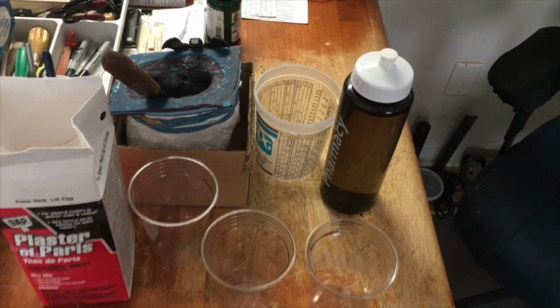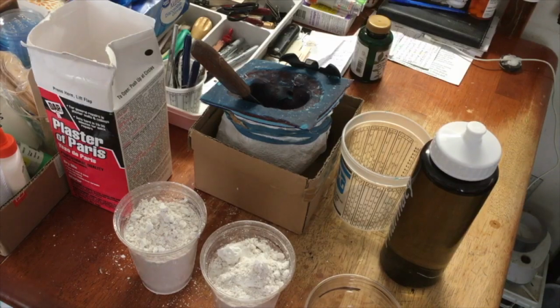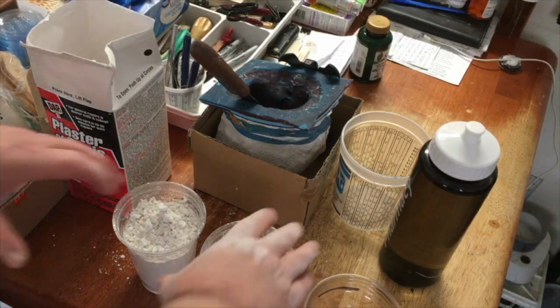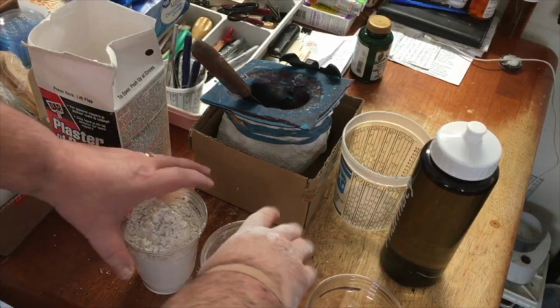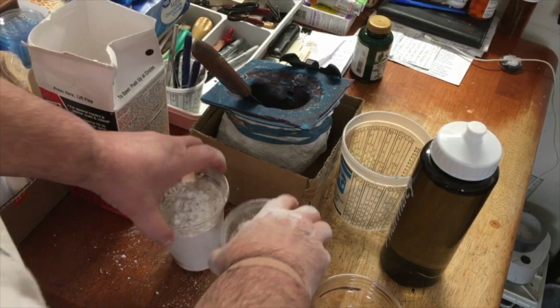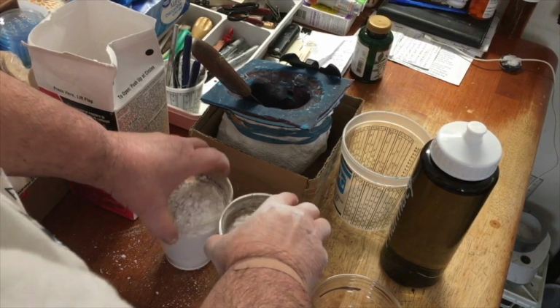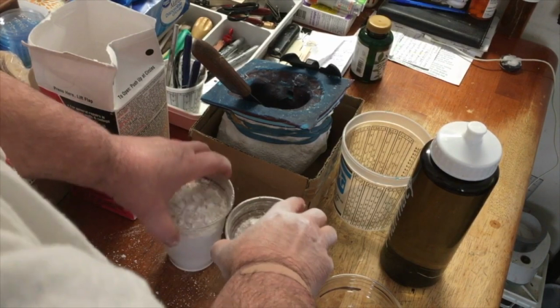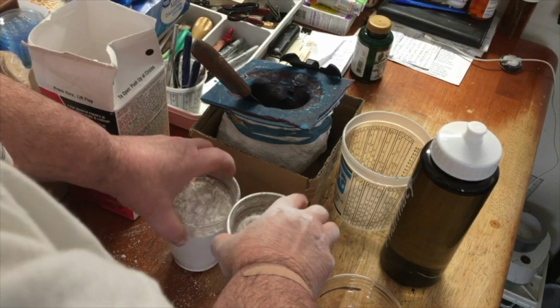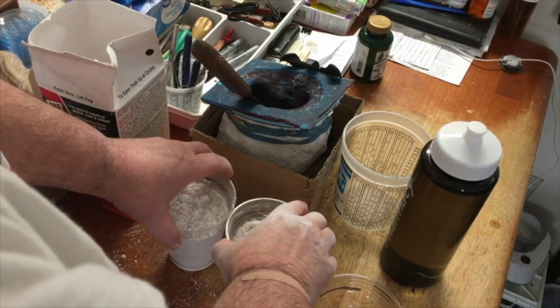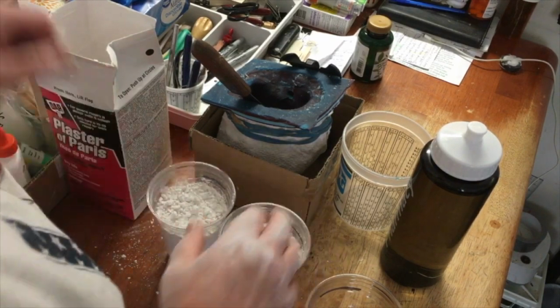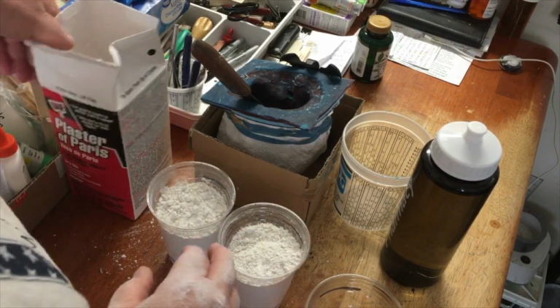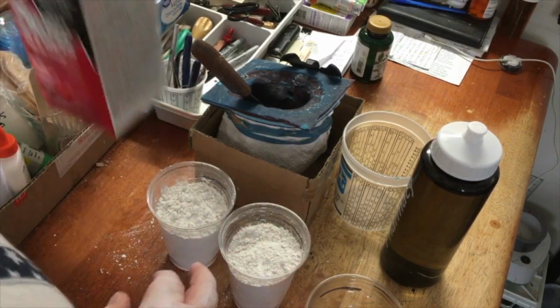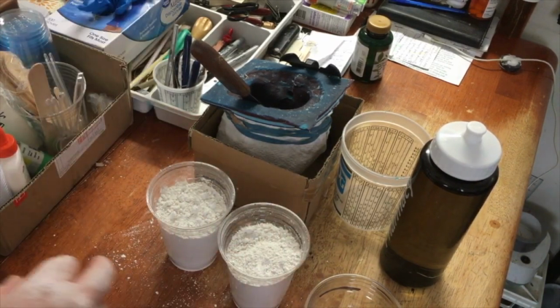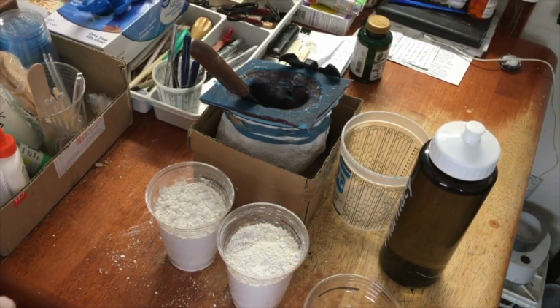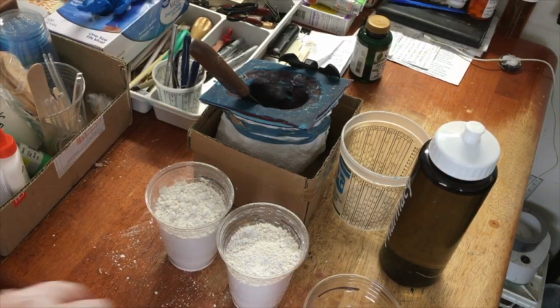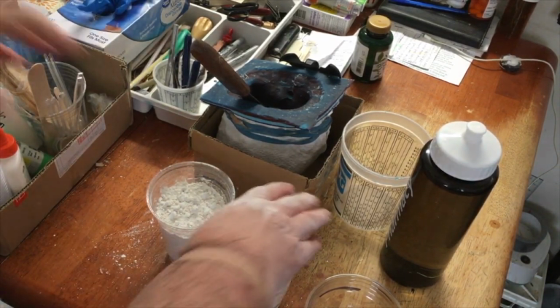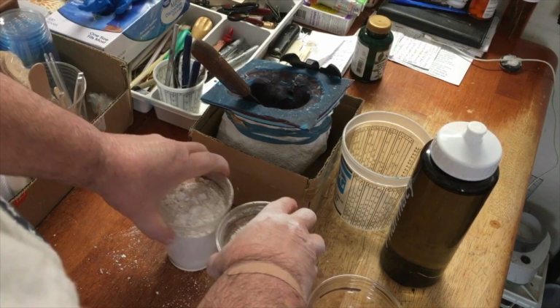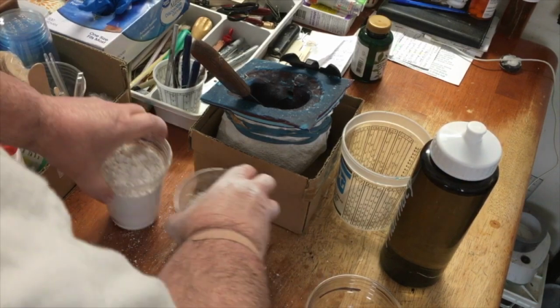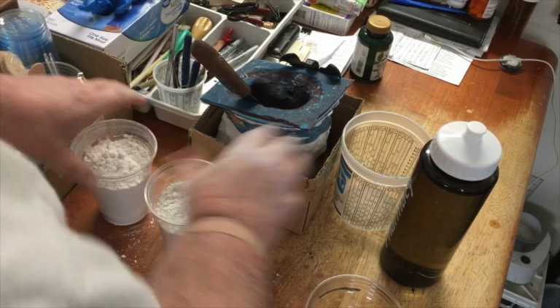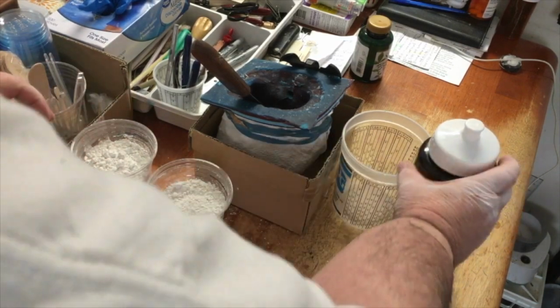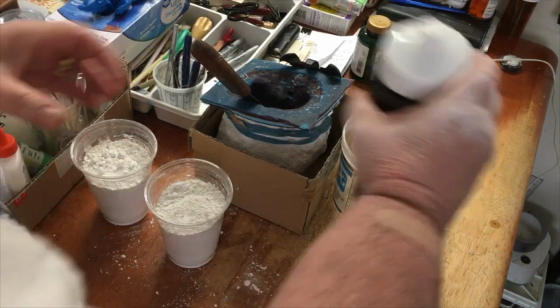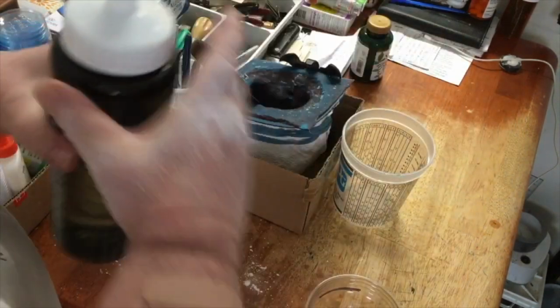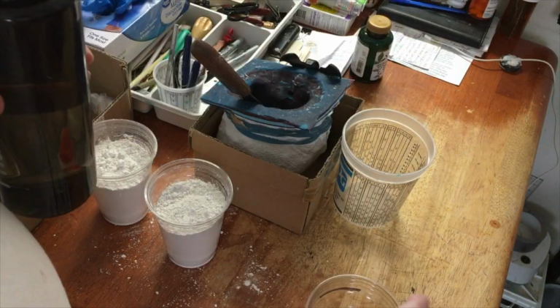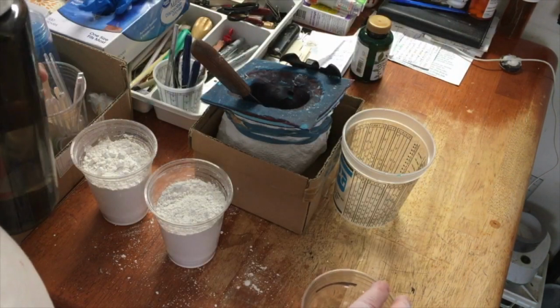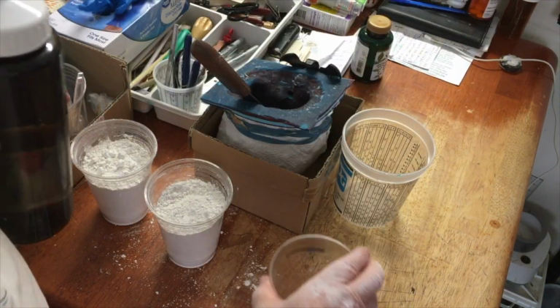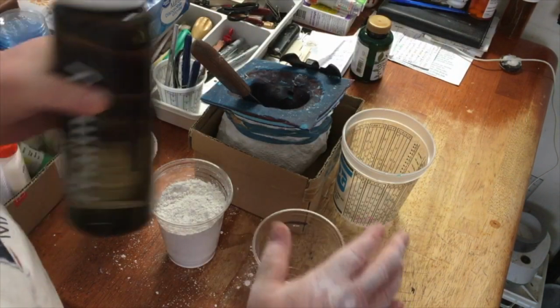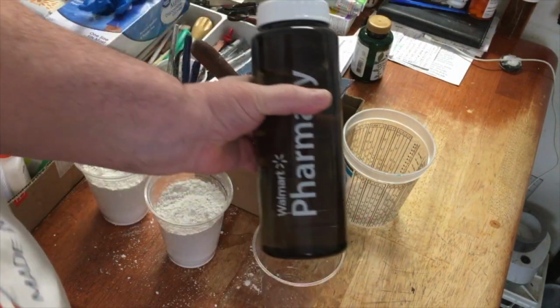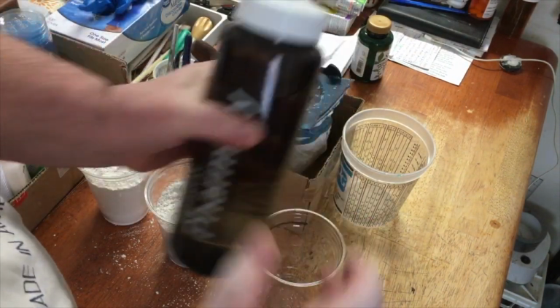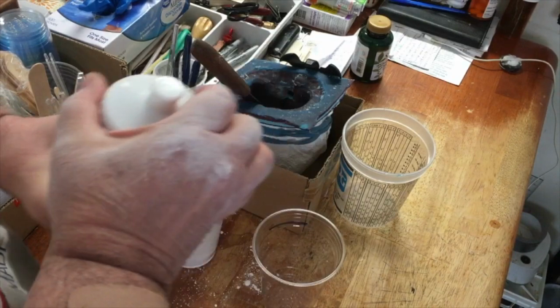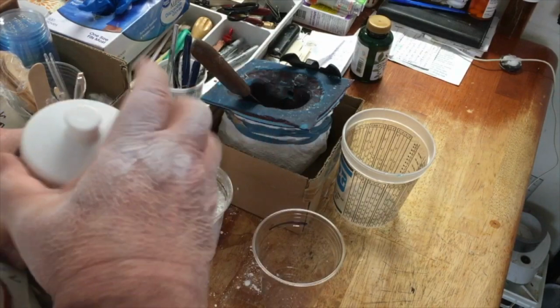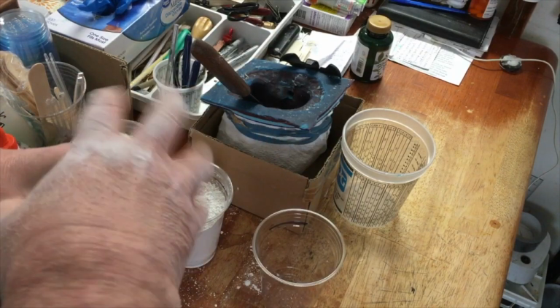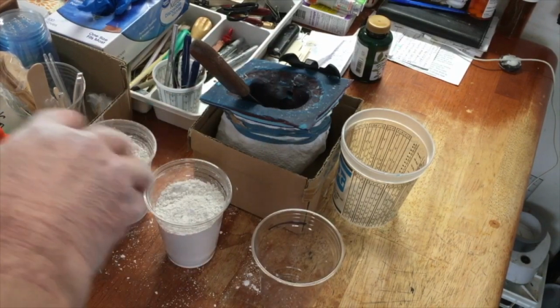We have the two cups filled with plaster — just tap them down a little bit, put this off to the side. You want to use very cold tap water out of the refrigerator.